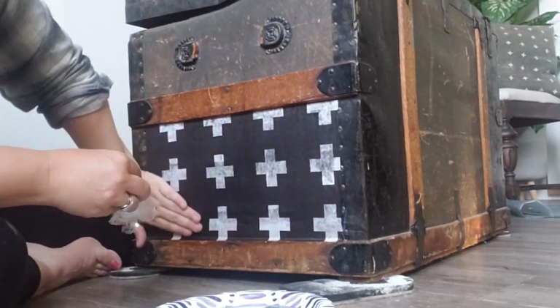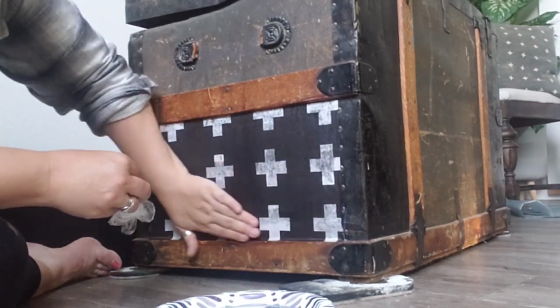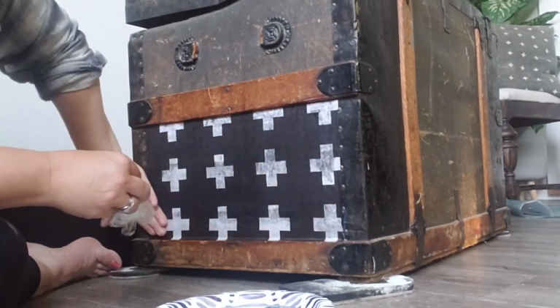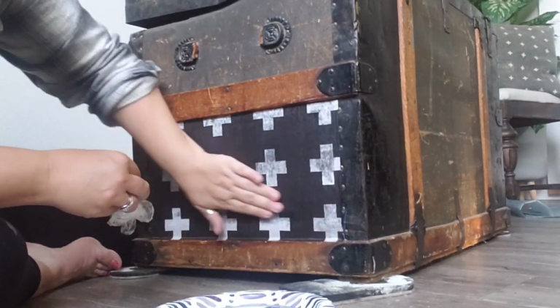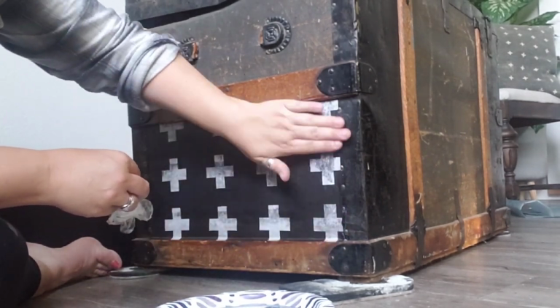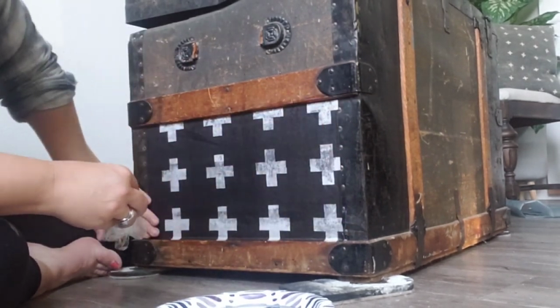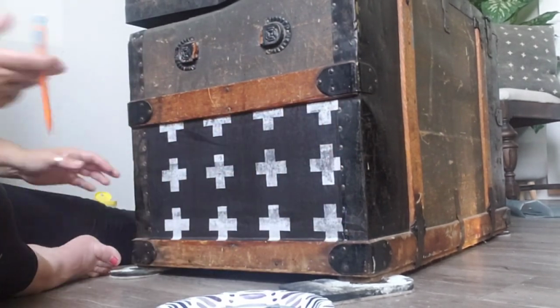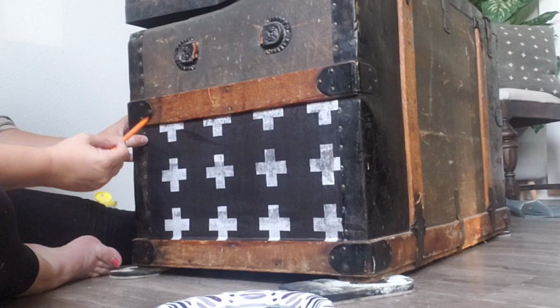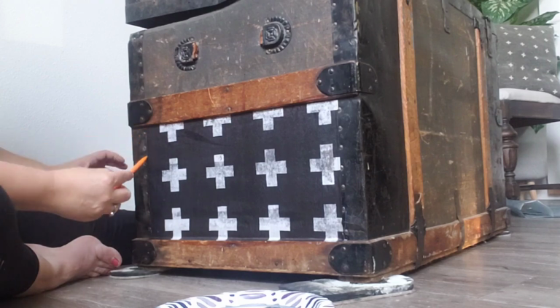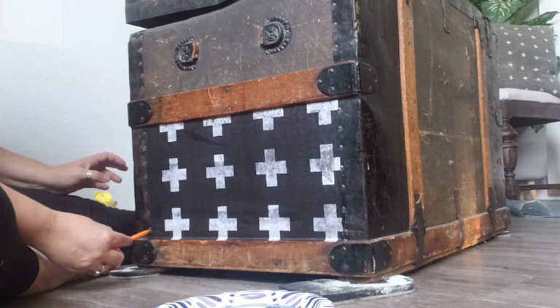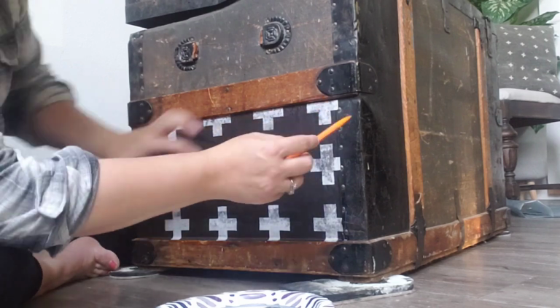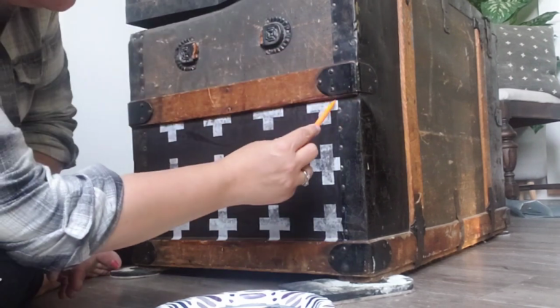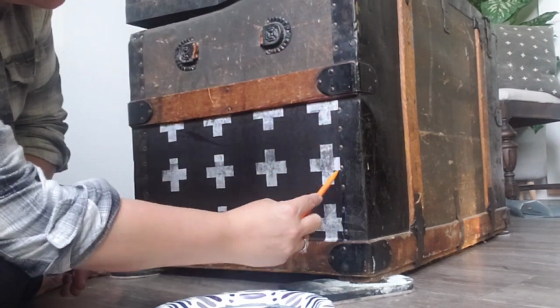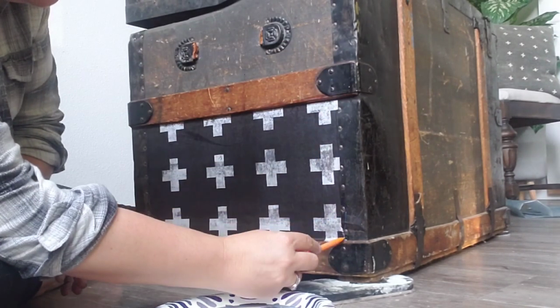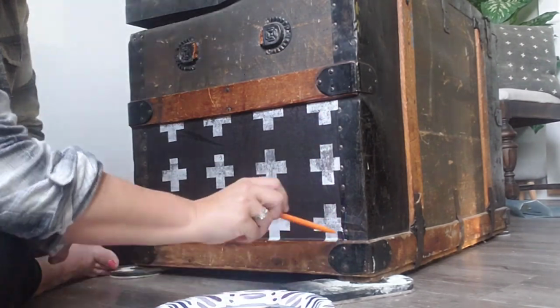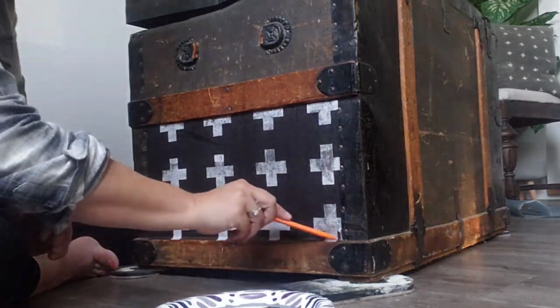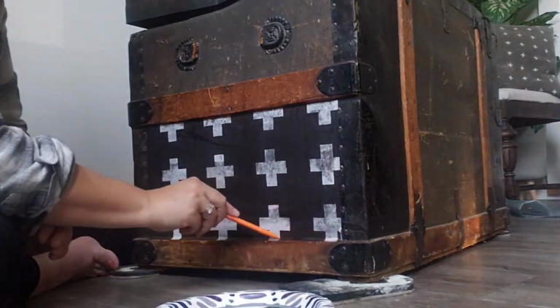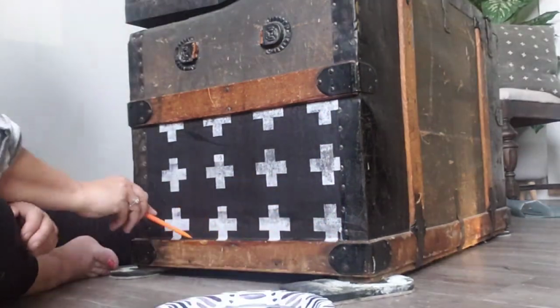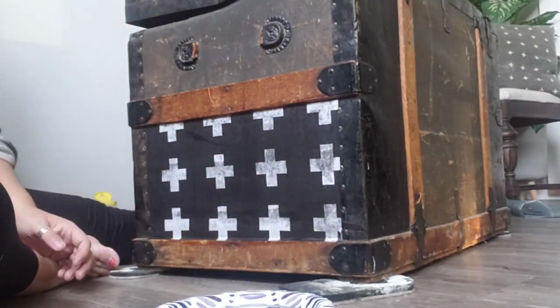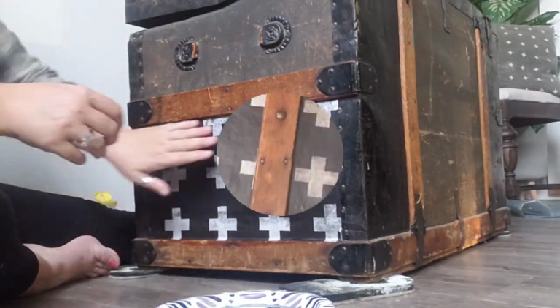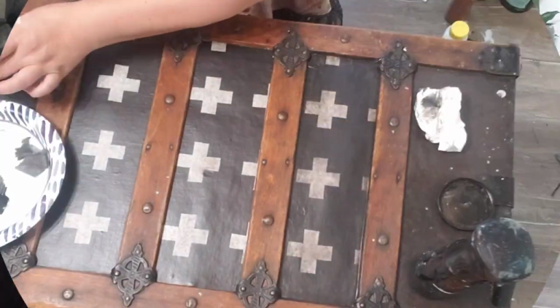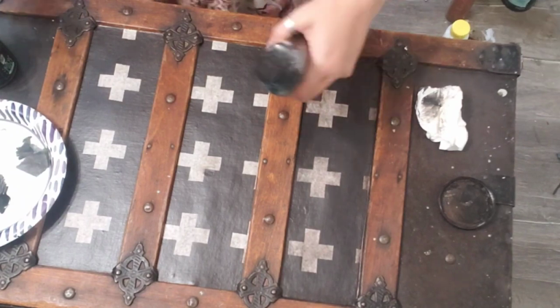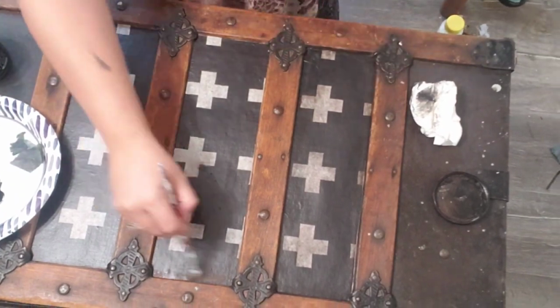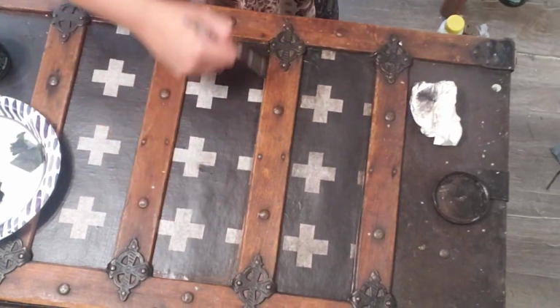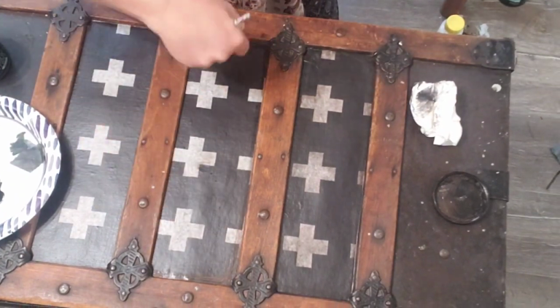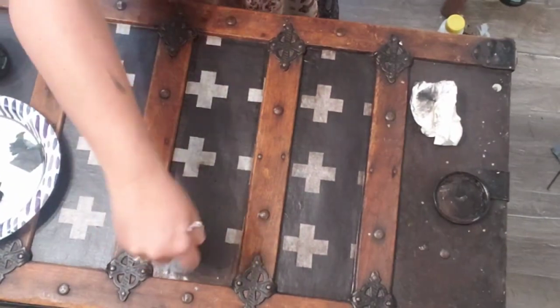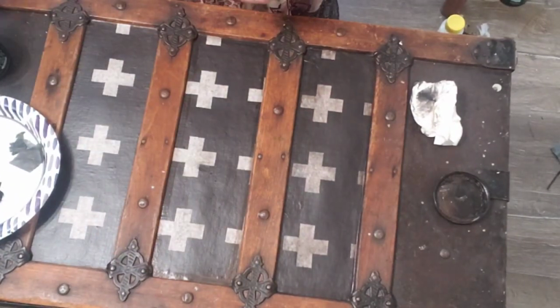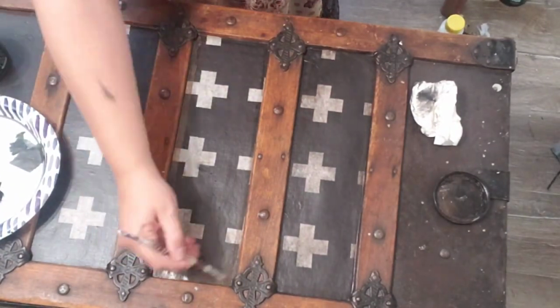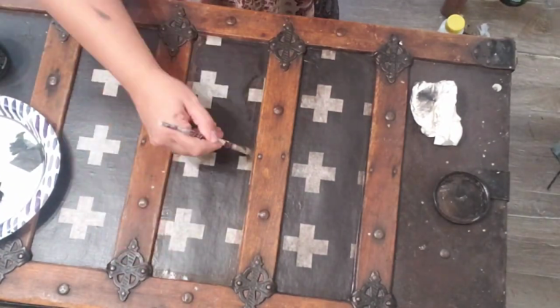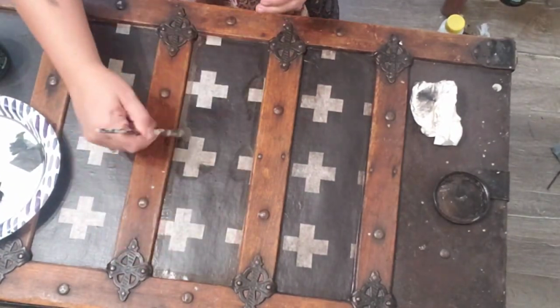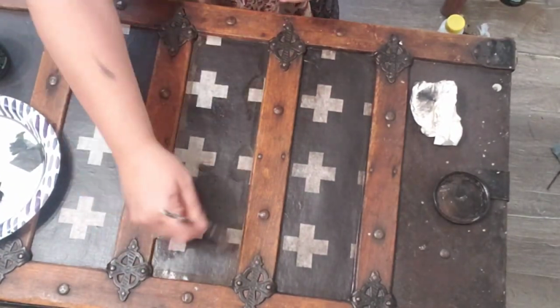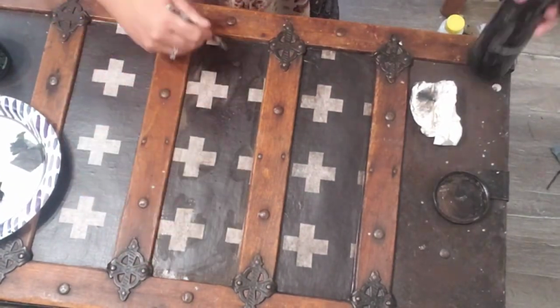Now I'm going to come back with my mechanical pencil and just score the edges — this is really going to help where I need to sand. Oh, my favorite part: now it's time to grunge it up!